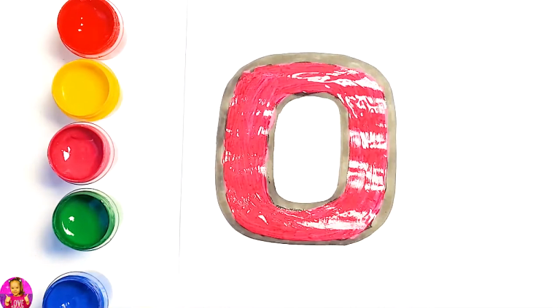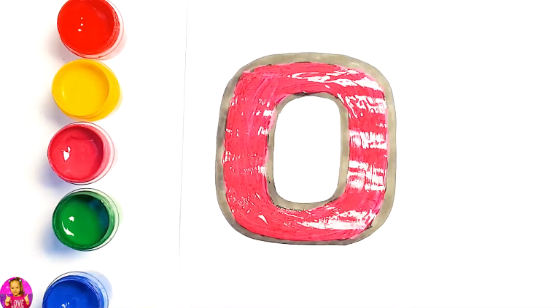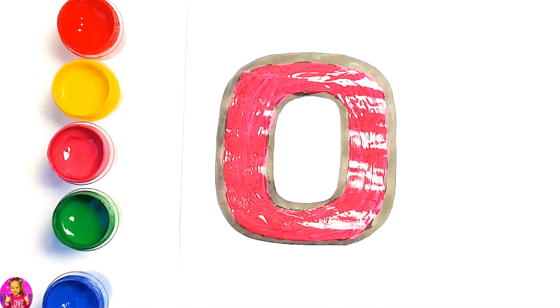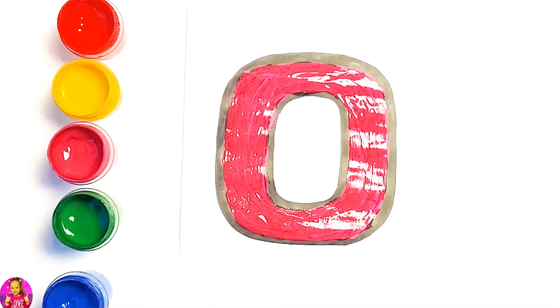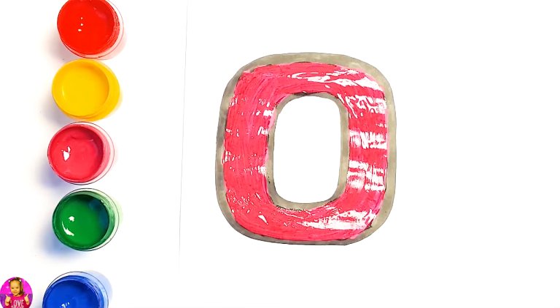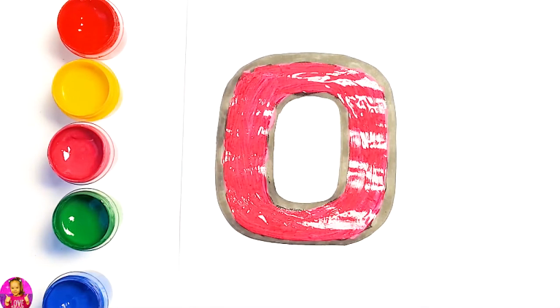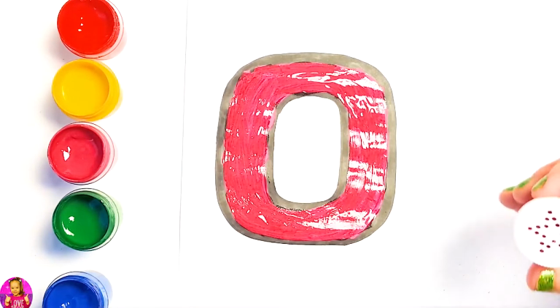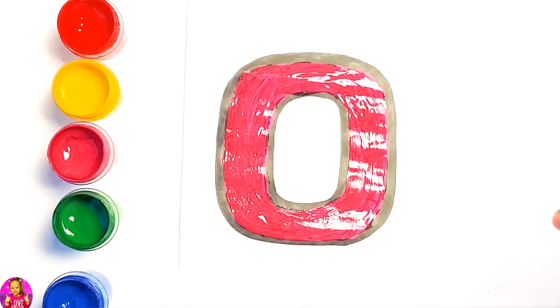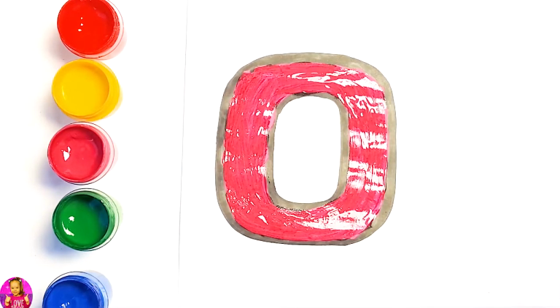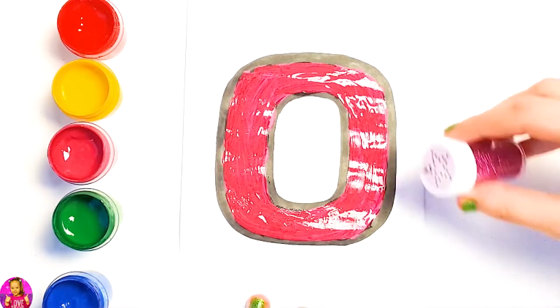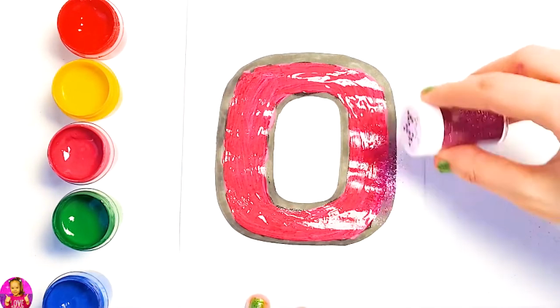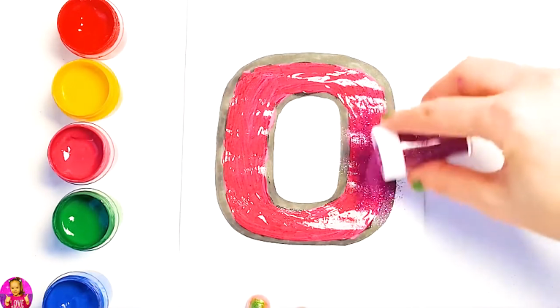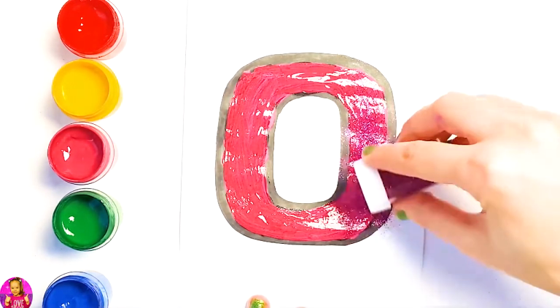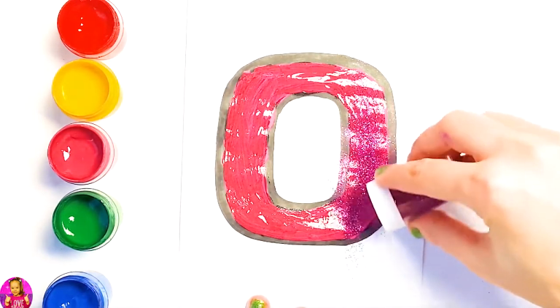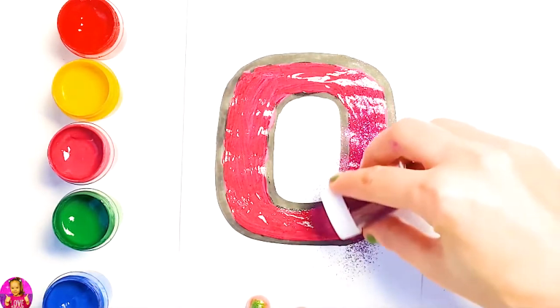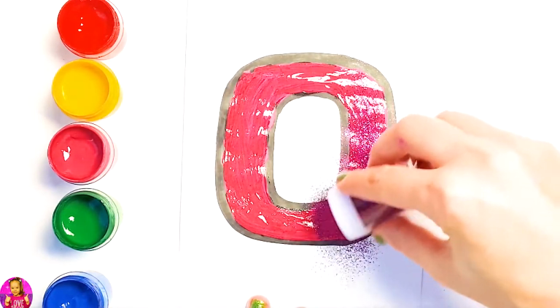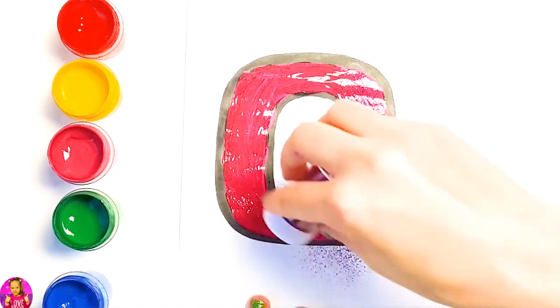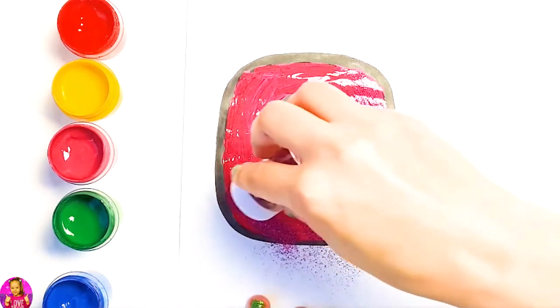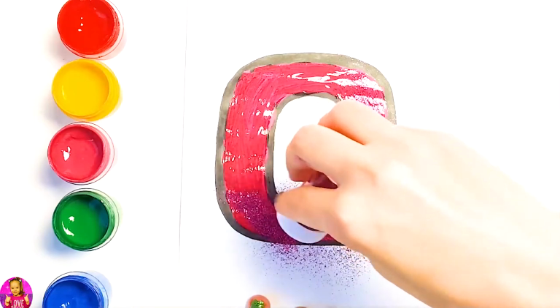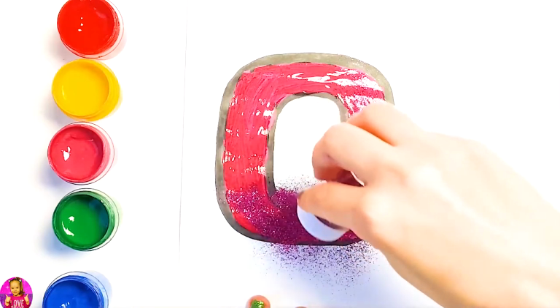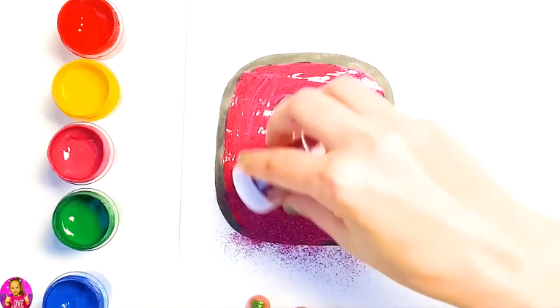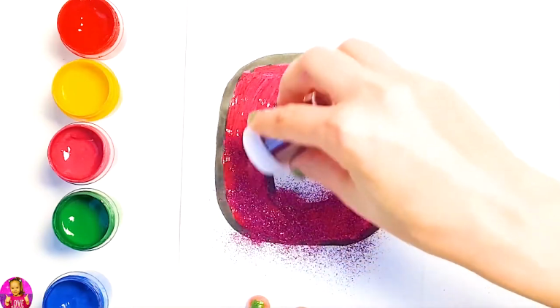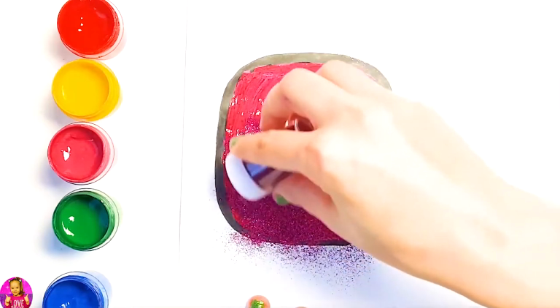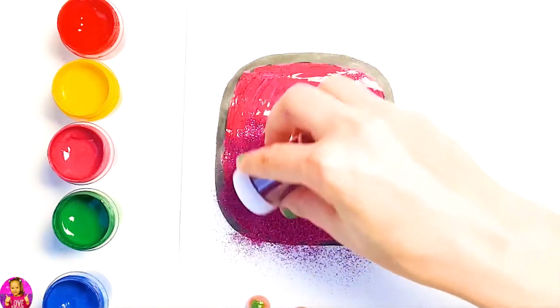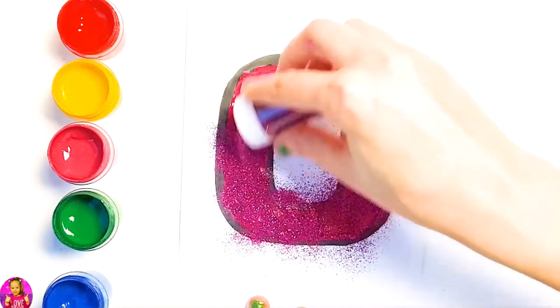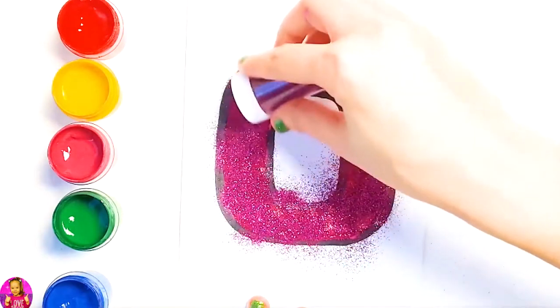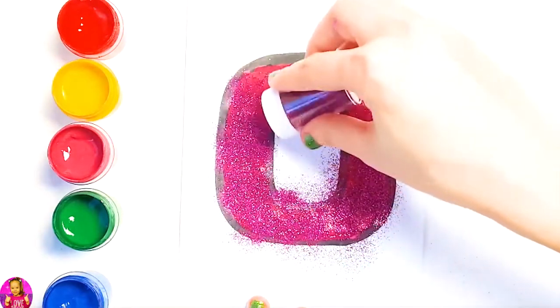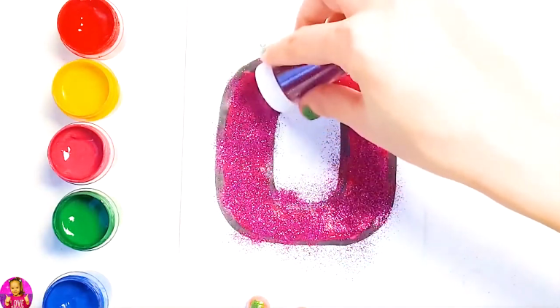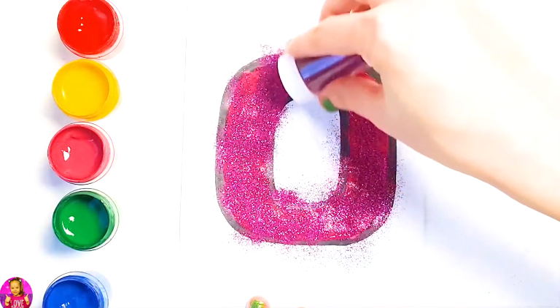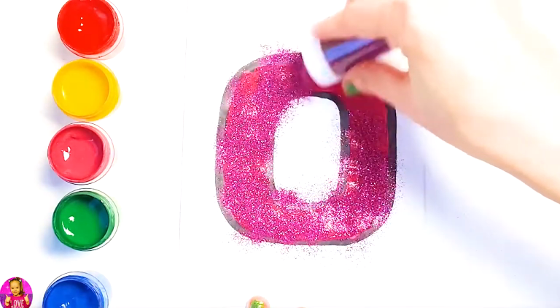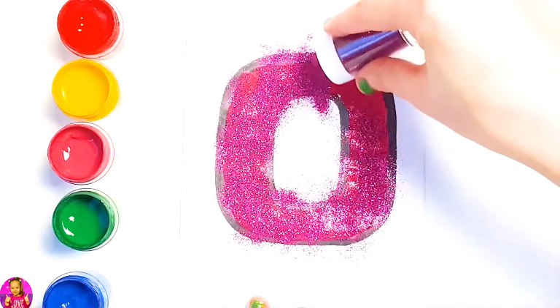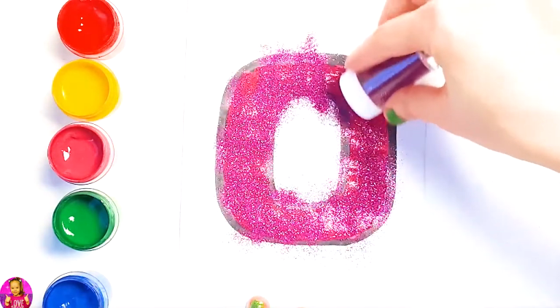Glitter time! We're going to use purple glitter. Let's blow!